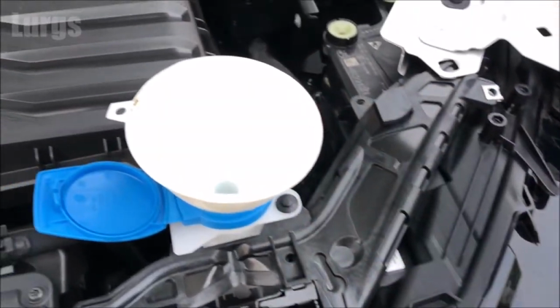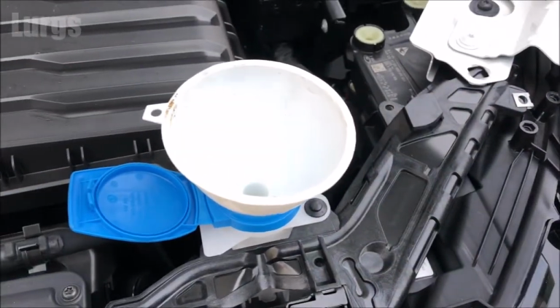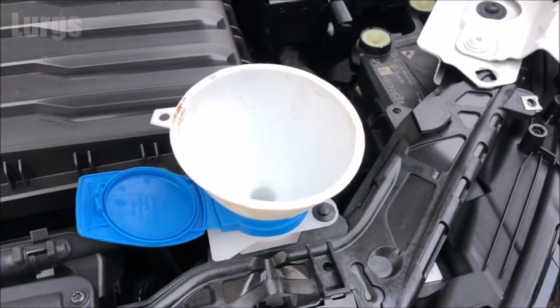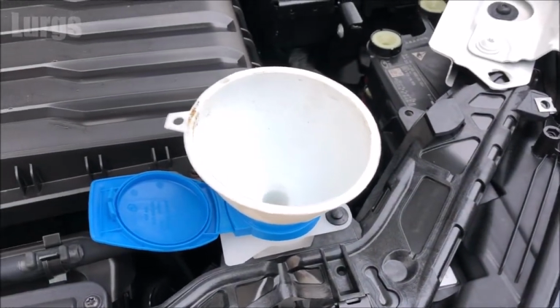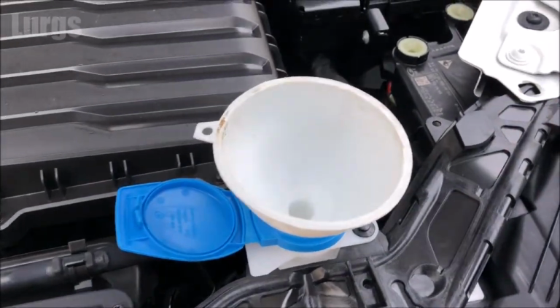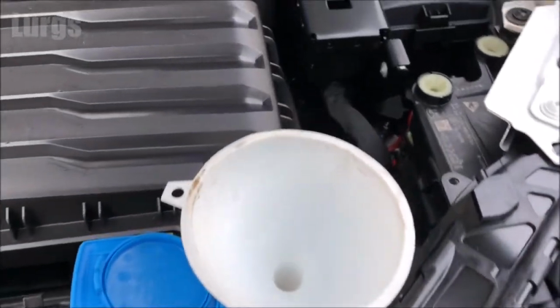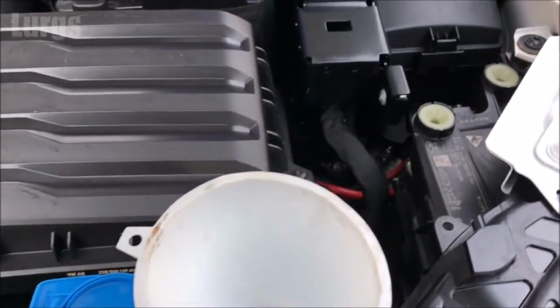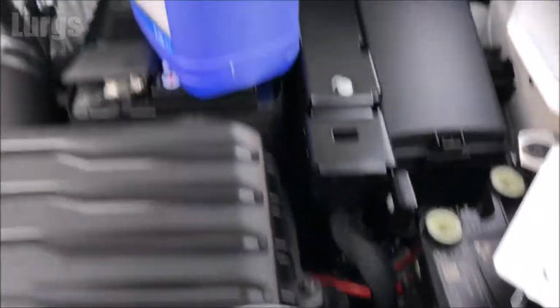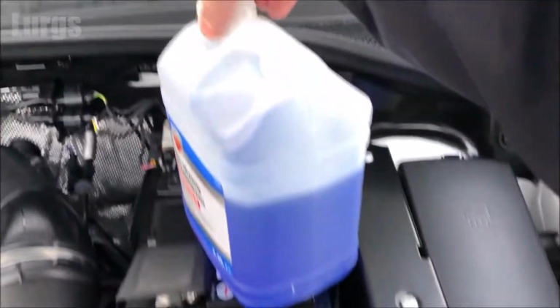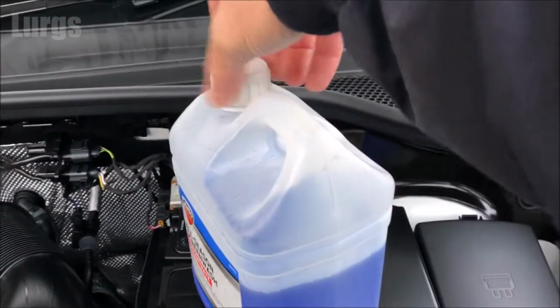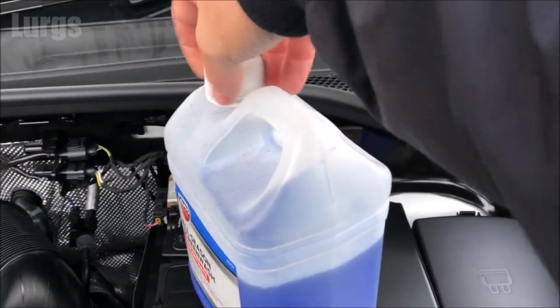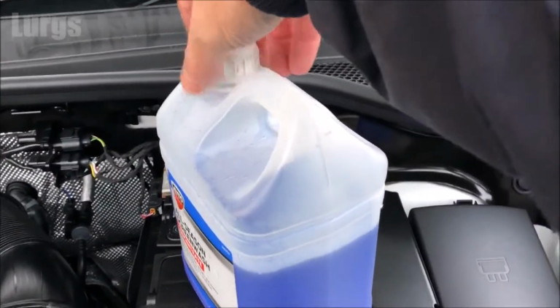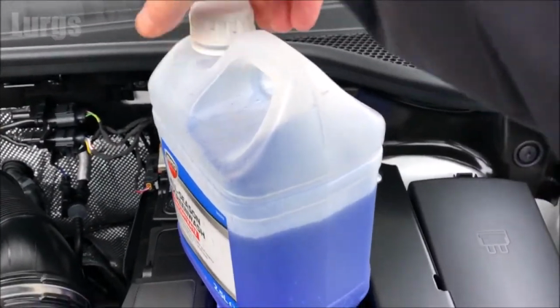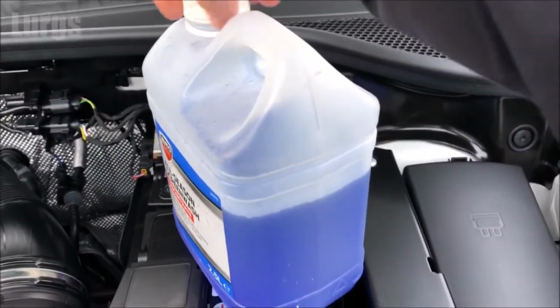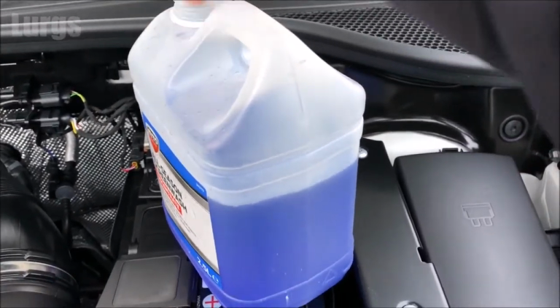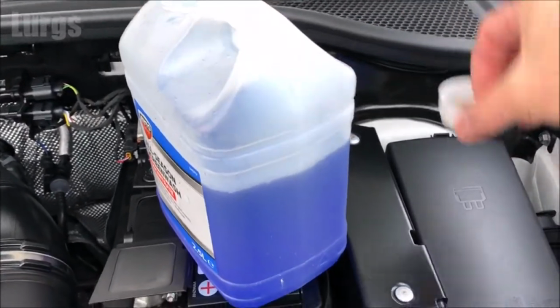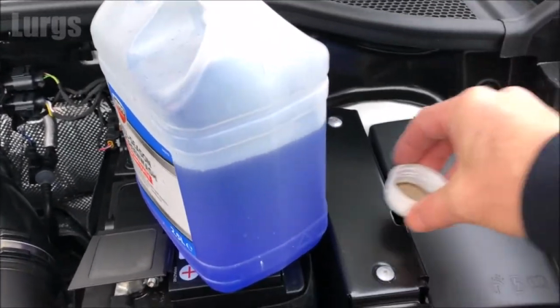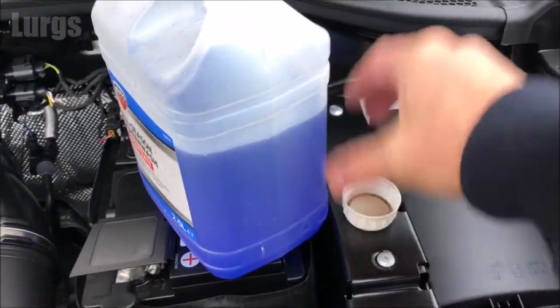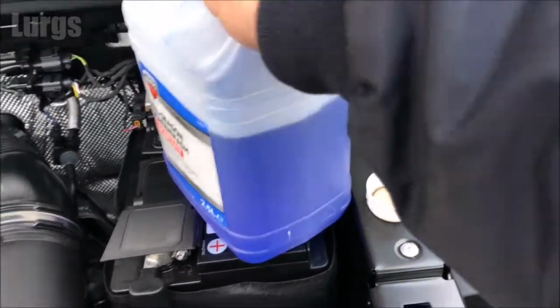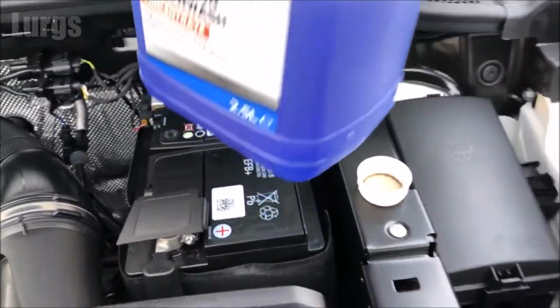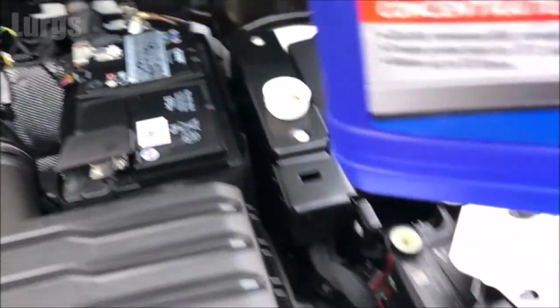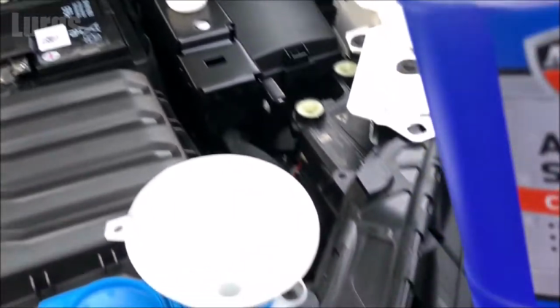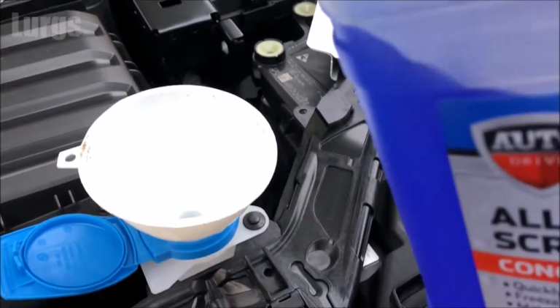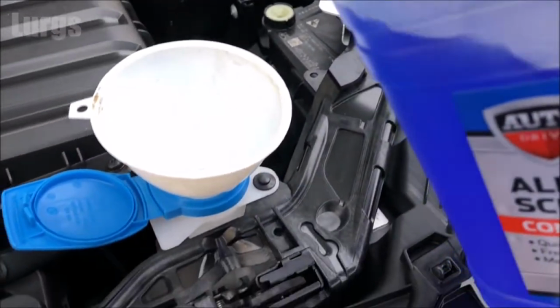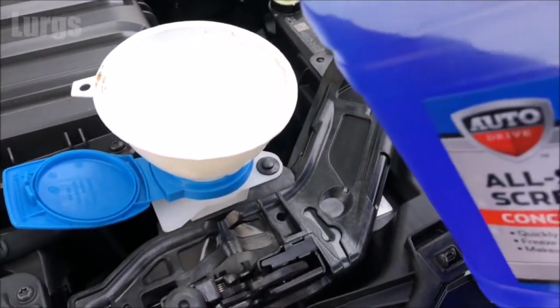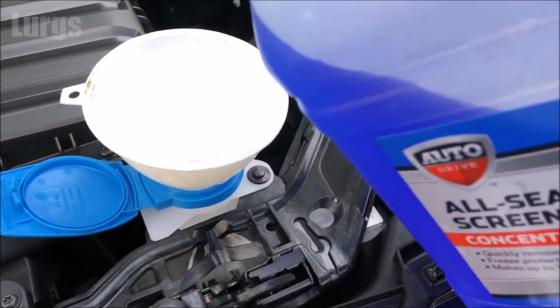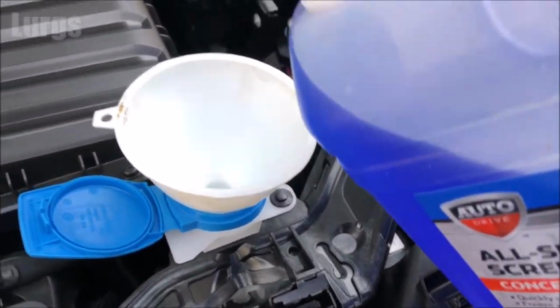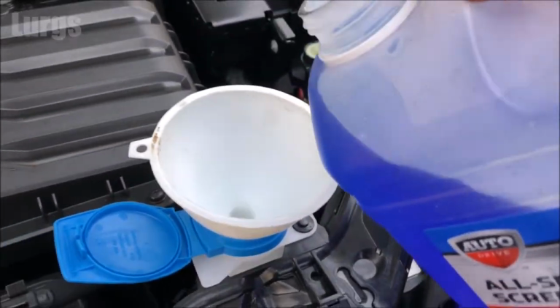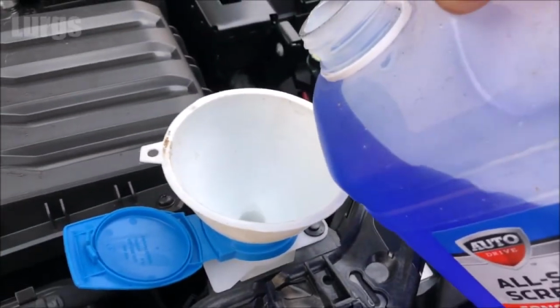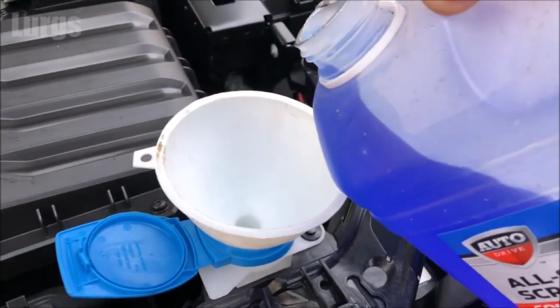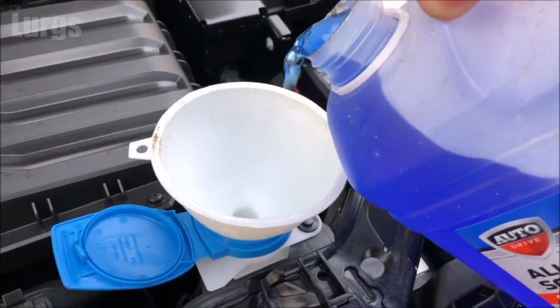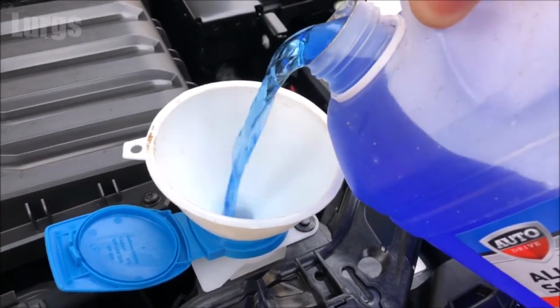If you've got a funnel, use a funnel — that will just stop you spilling it everywhere. It's a reasonably mild day today and it's going to be mild for a few weeks, so it's not going to need much screen wash concentrate, and I recently topped it up anyway.